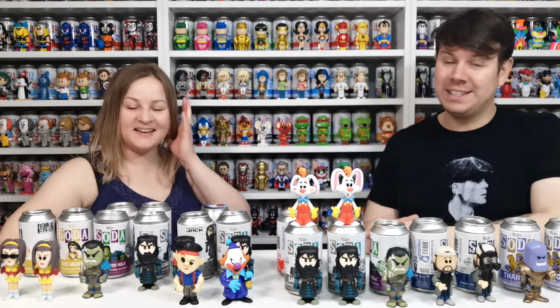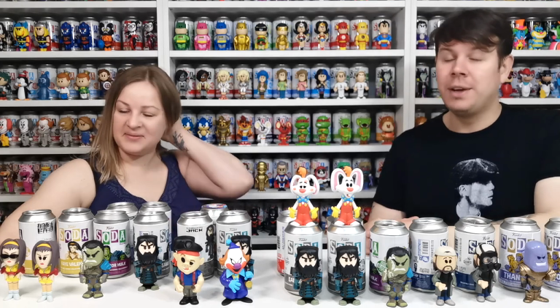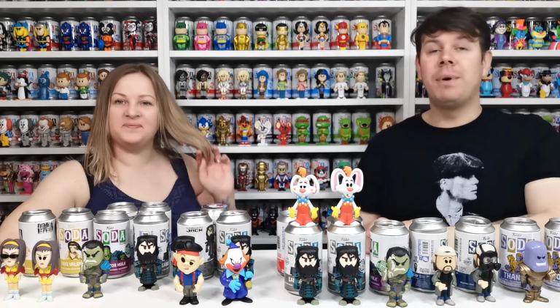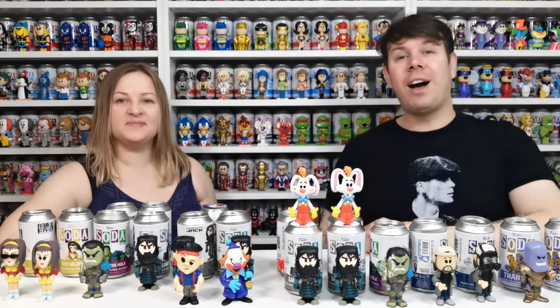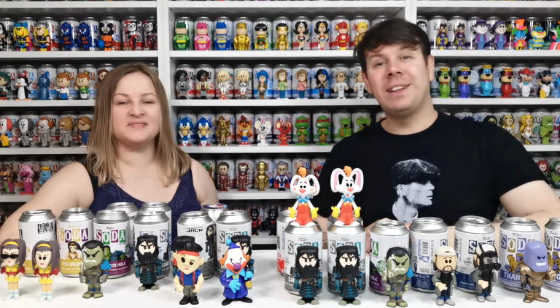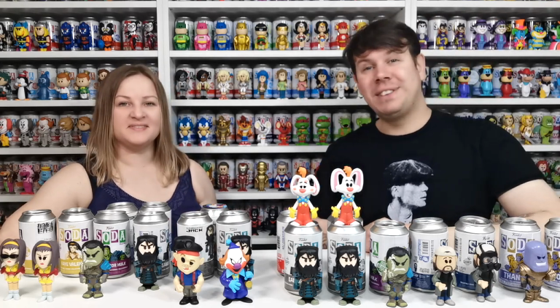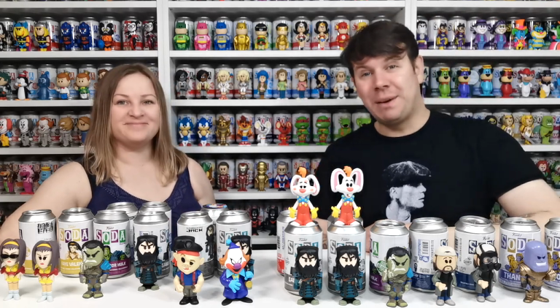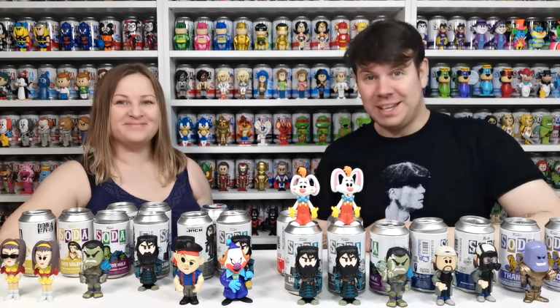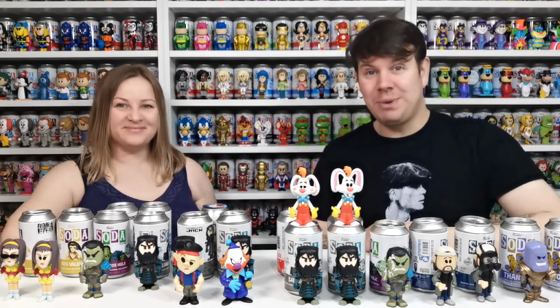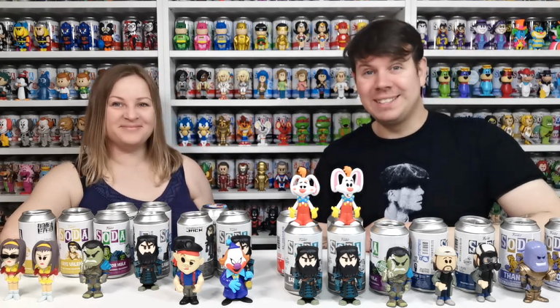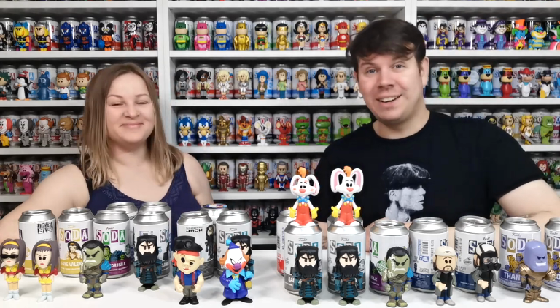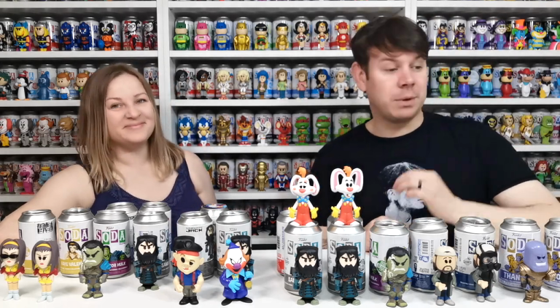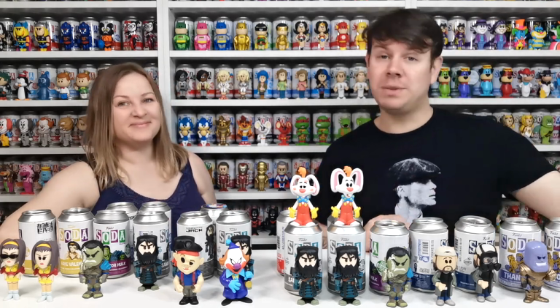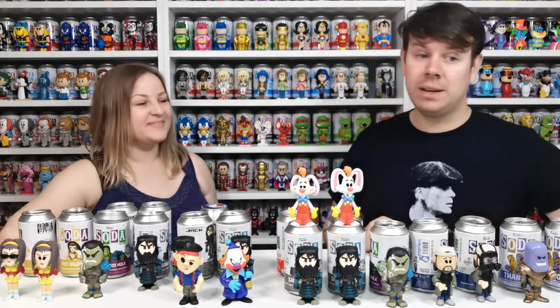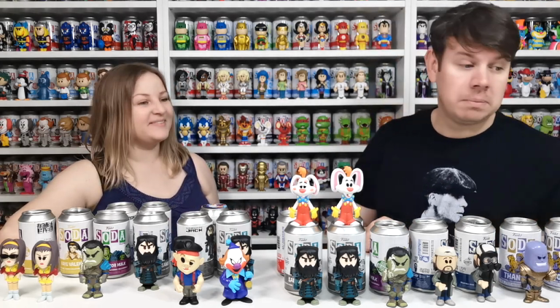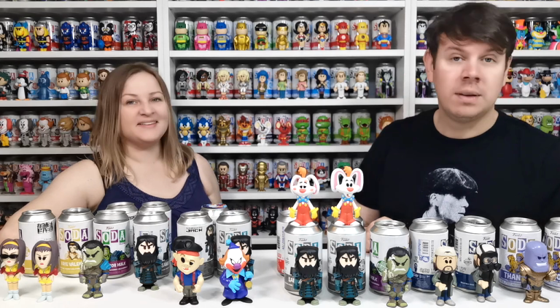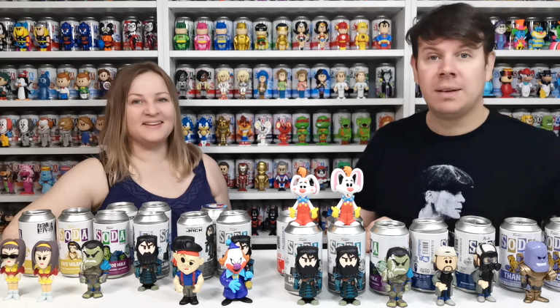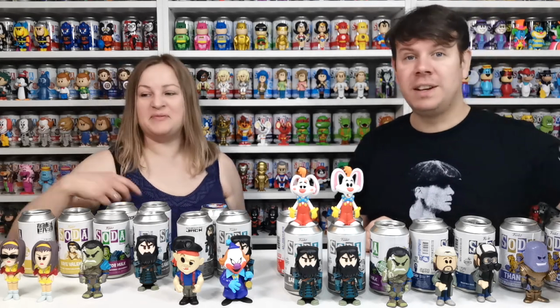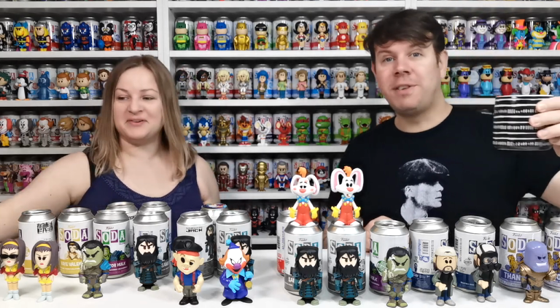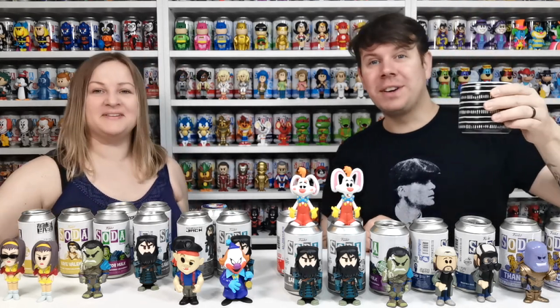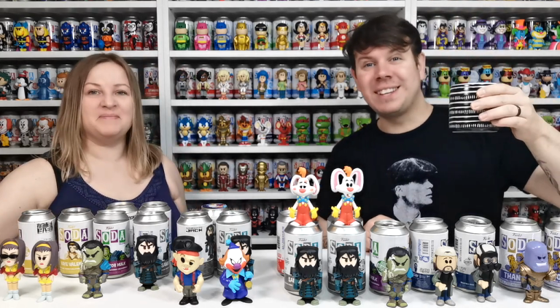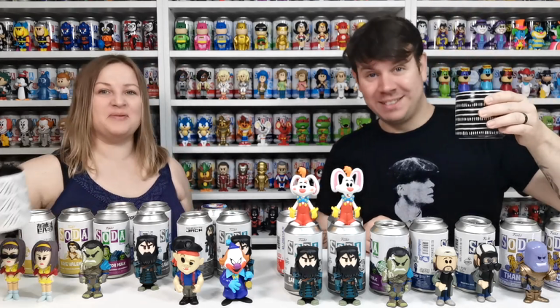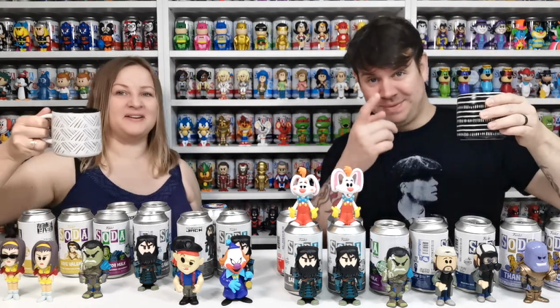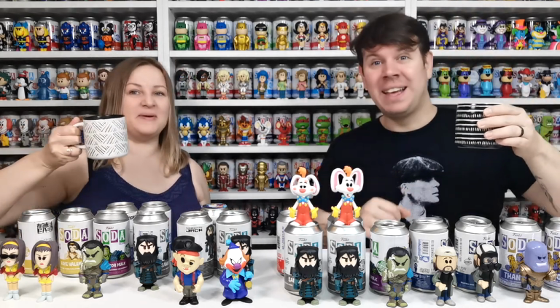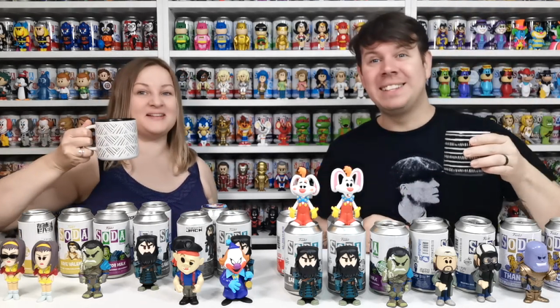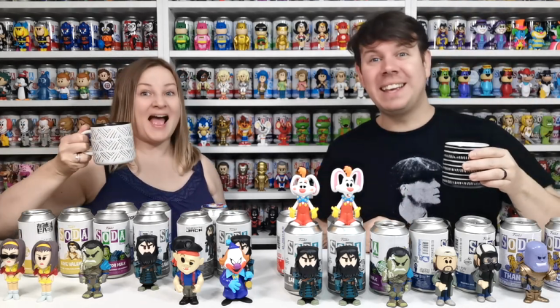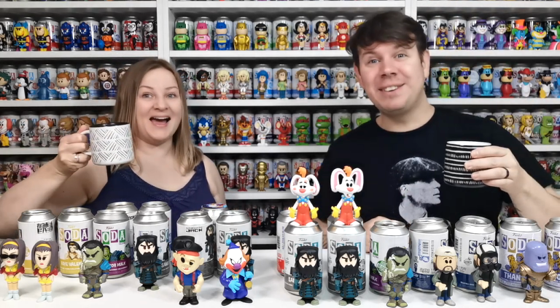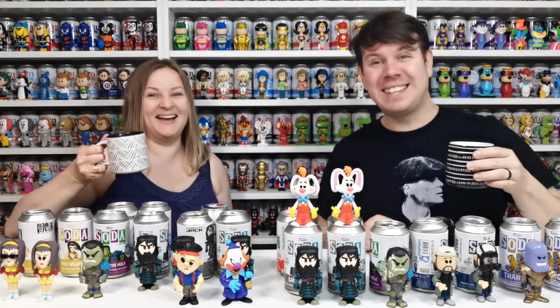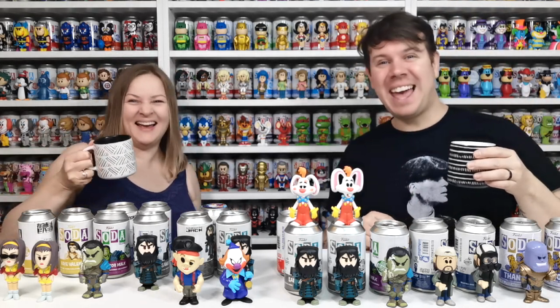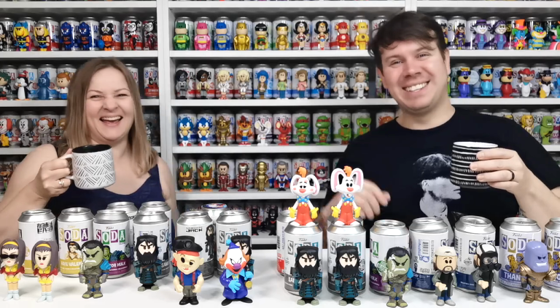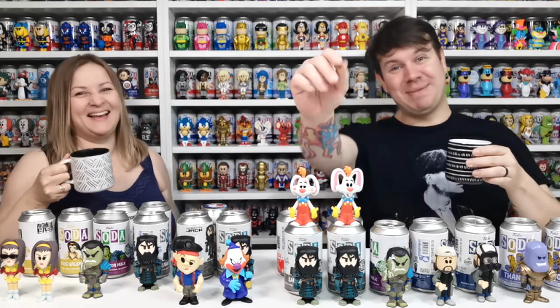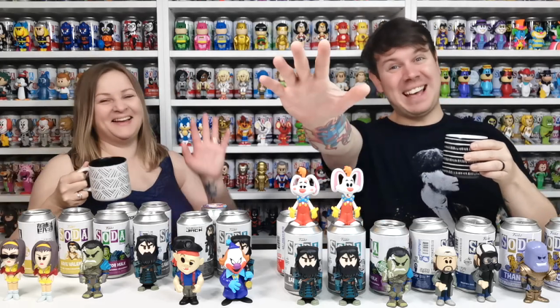Can't wait to keep doing these videos with you guys. I hope you liked this video and we'll see you on the next one. We're going to finish off our Starbucks Mochas — see you again soon, take care, bye bye!